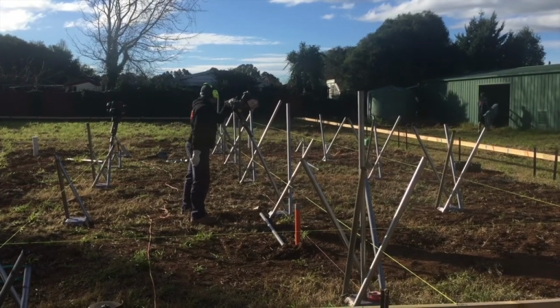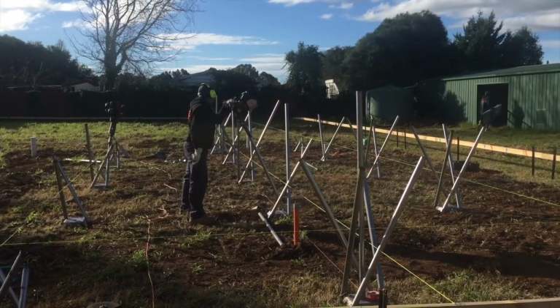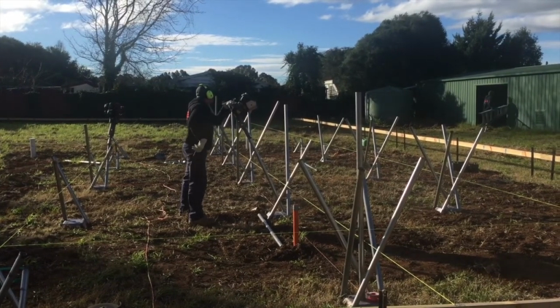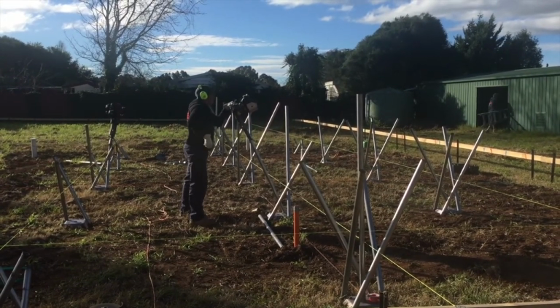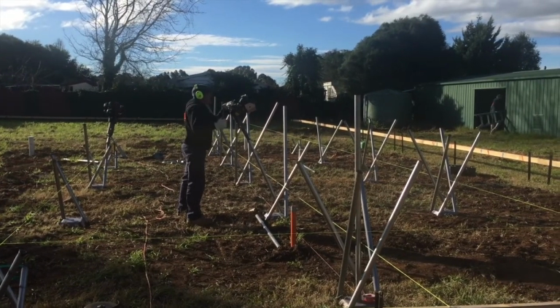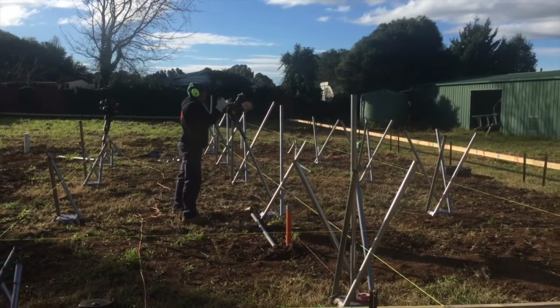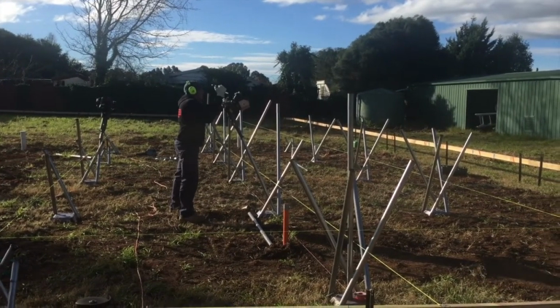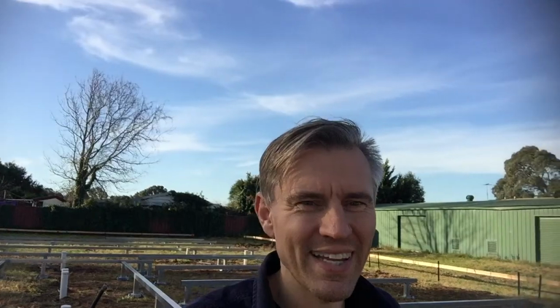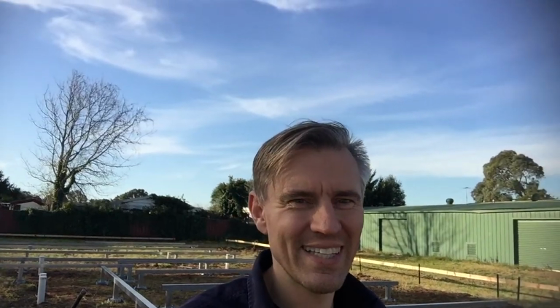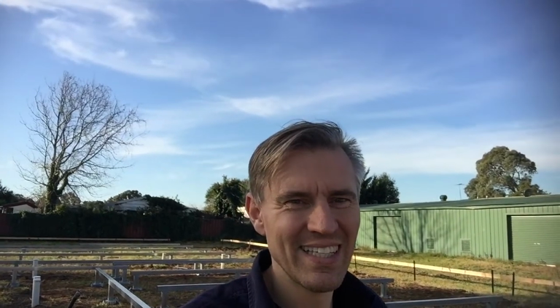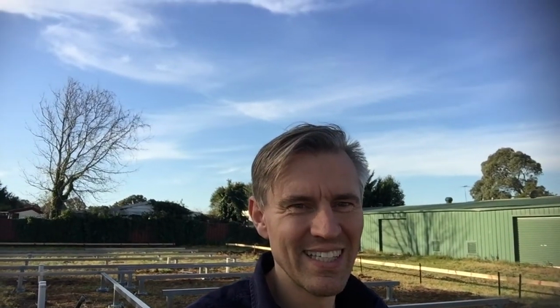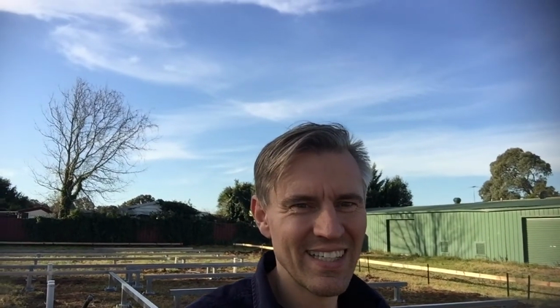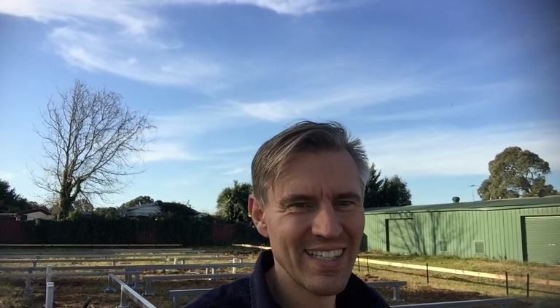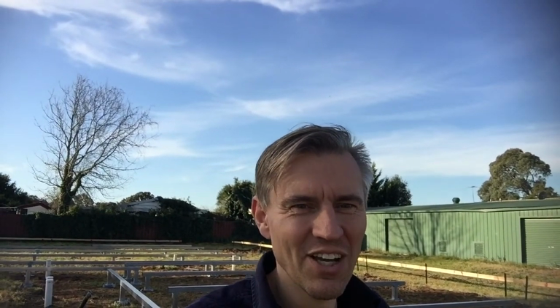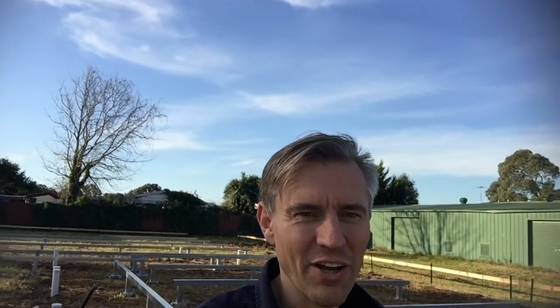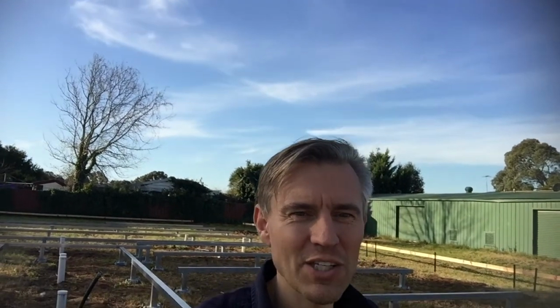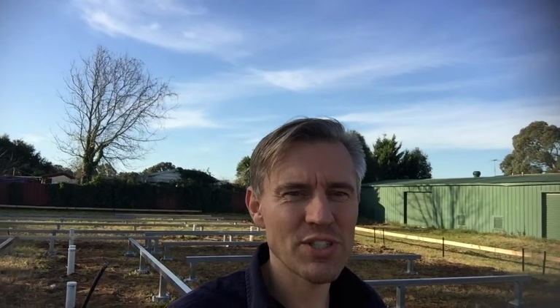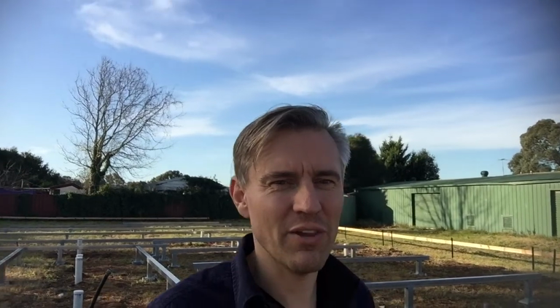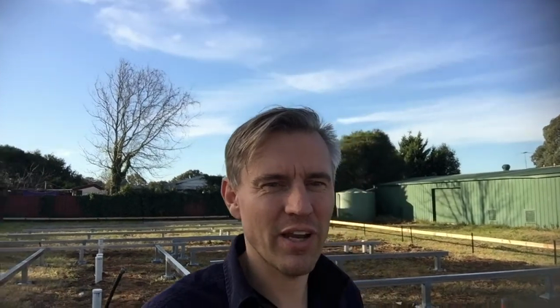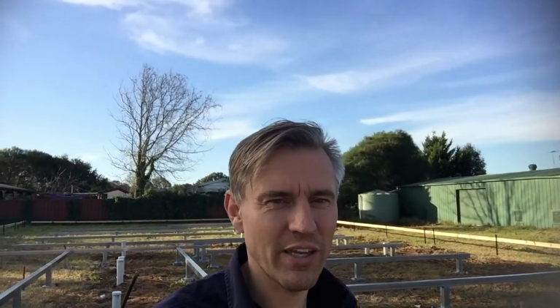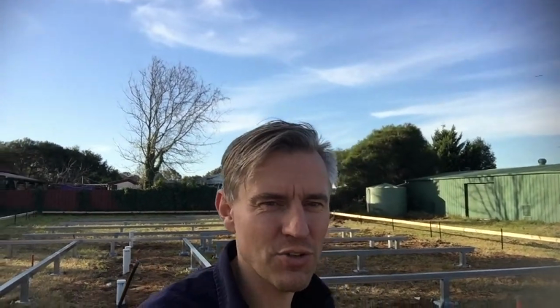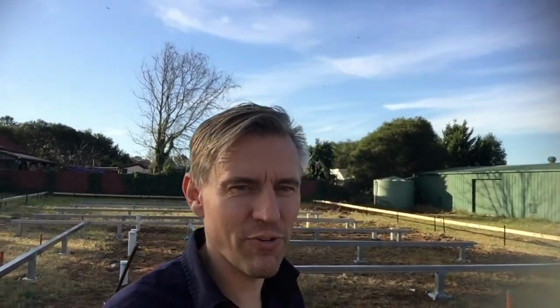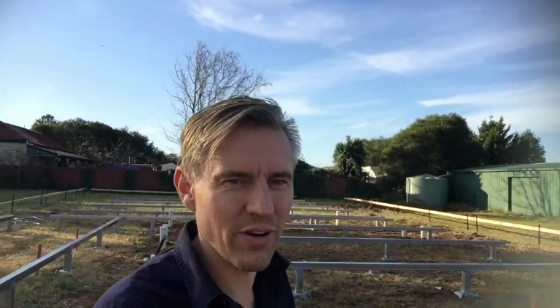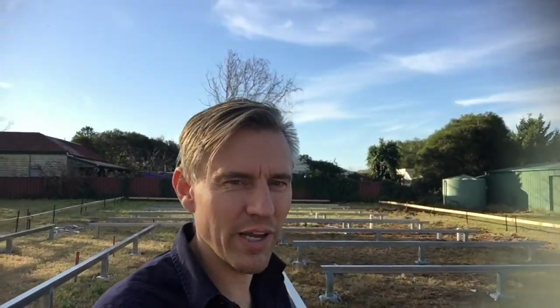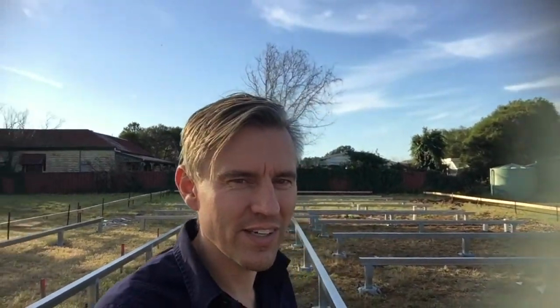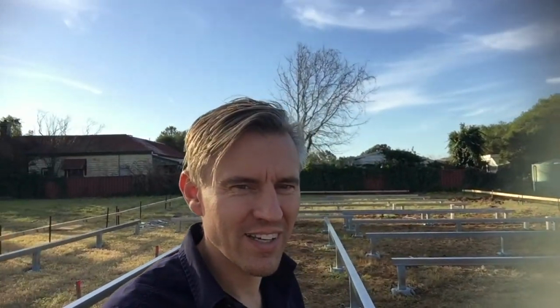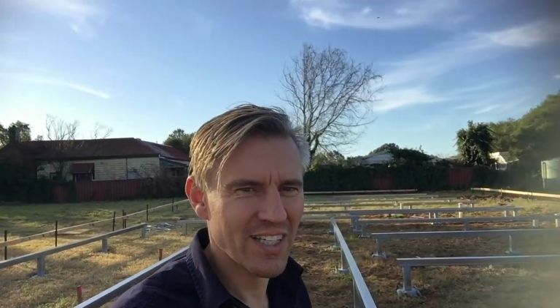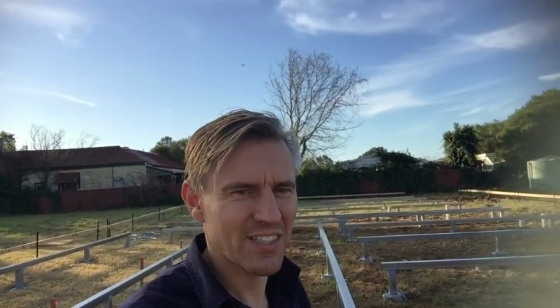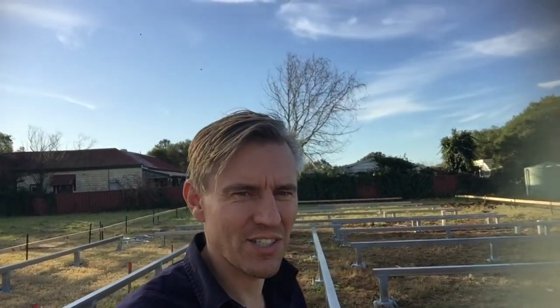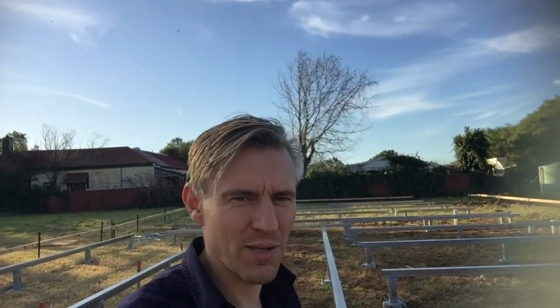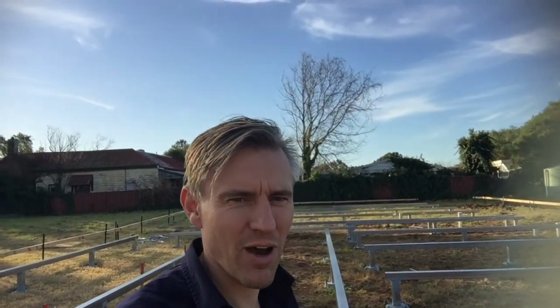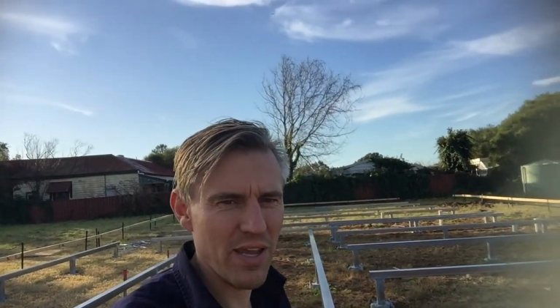And then we weld the stump like that. Hi guys, we're just having a look at how the shore foot went — you can see it behind me.